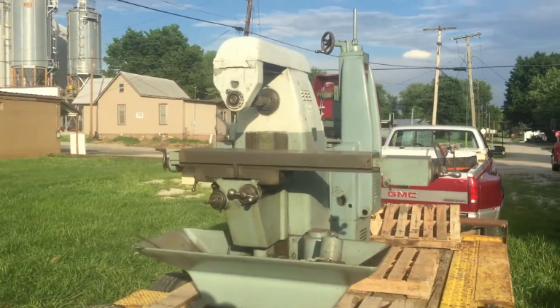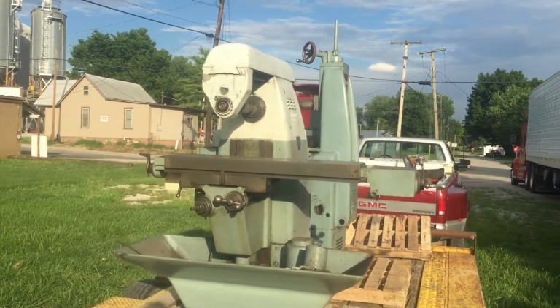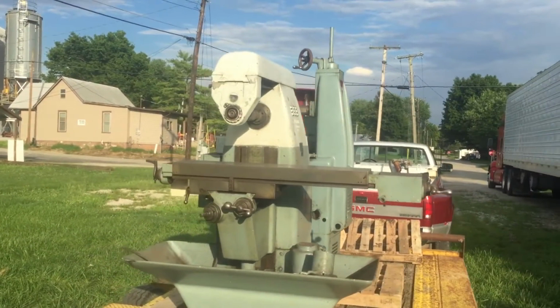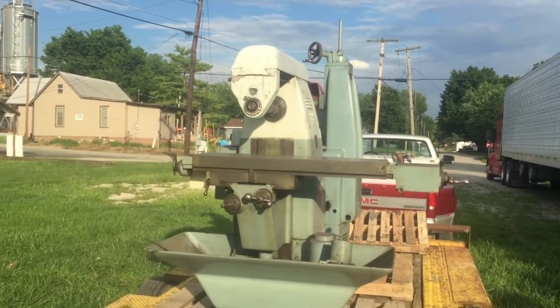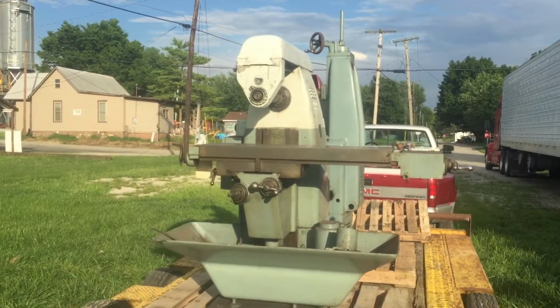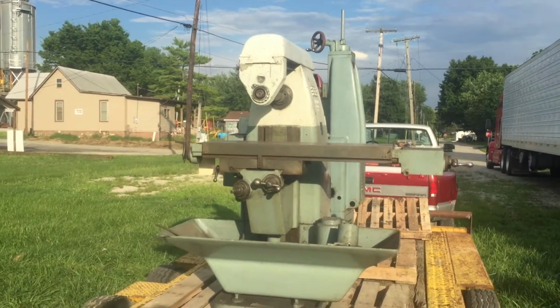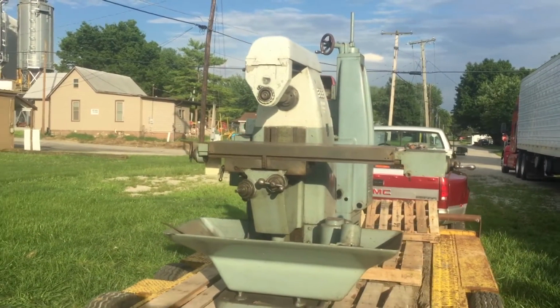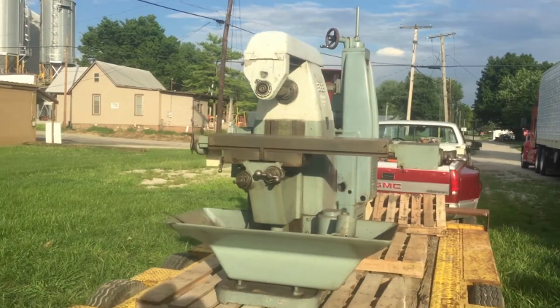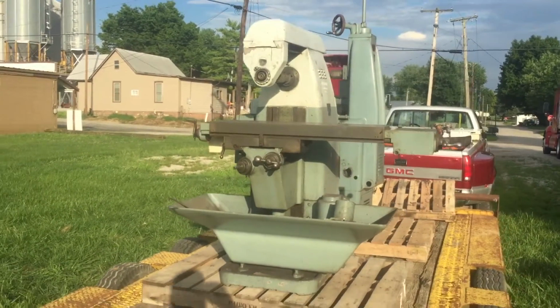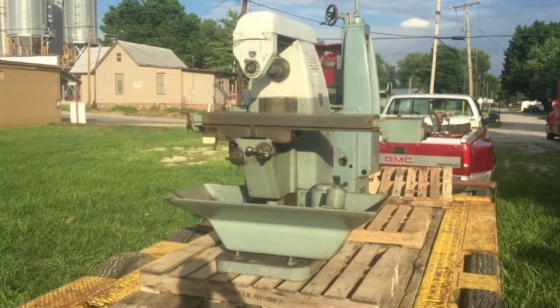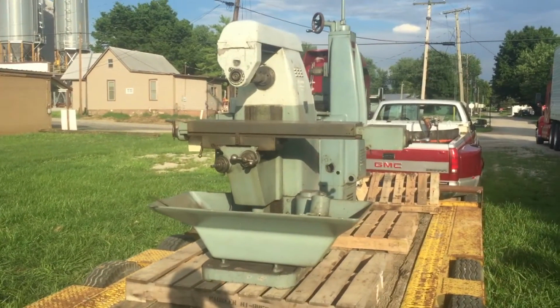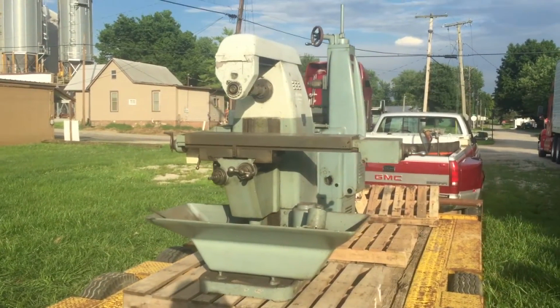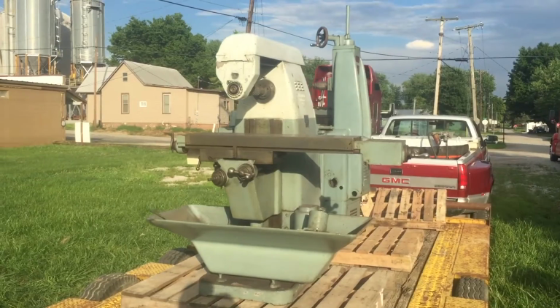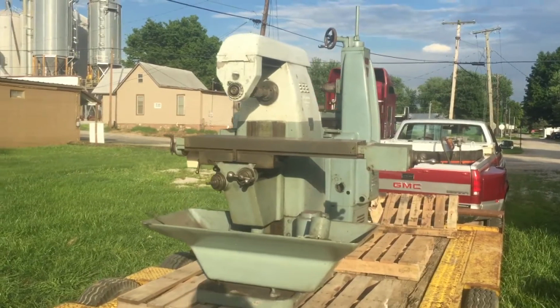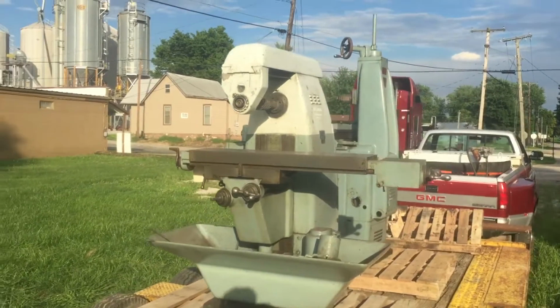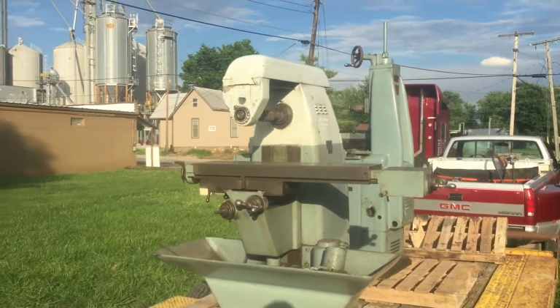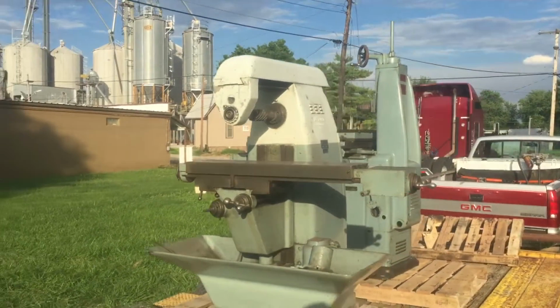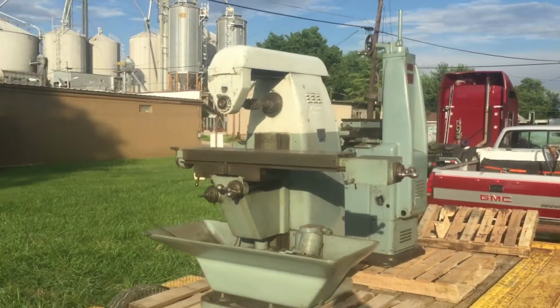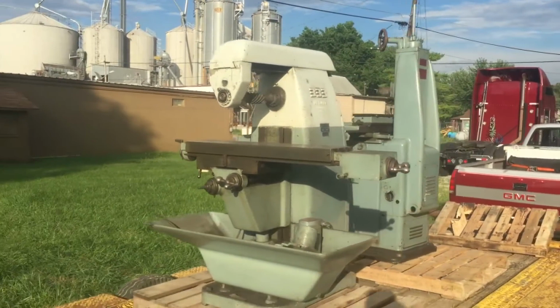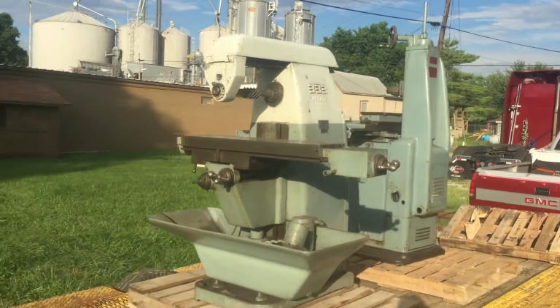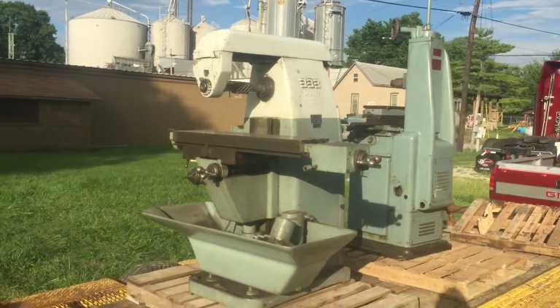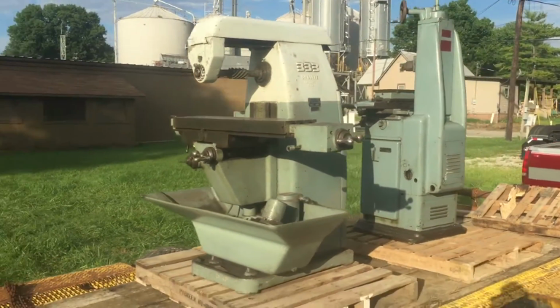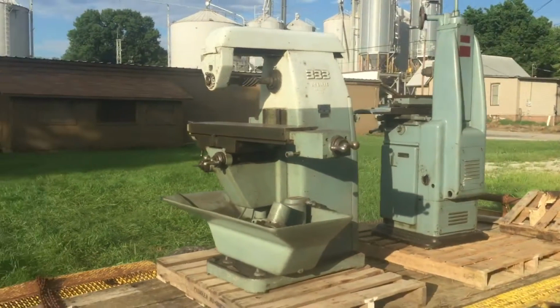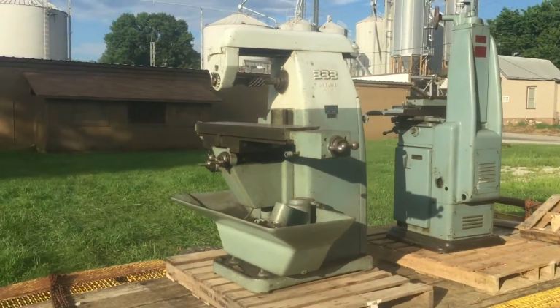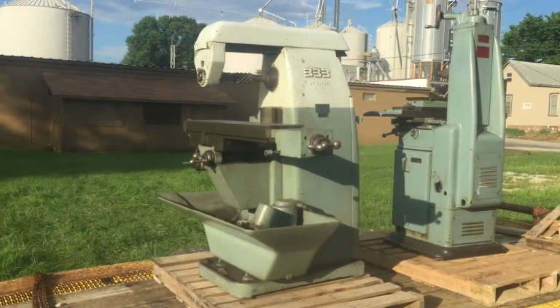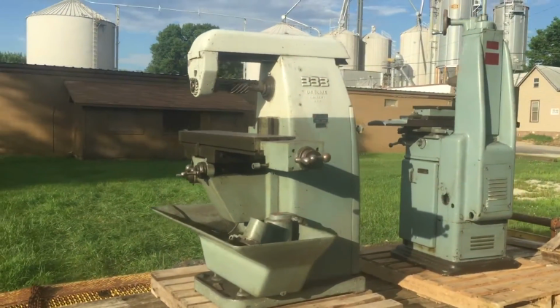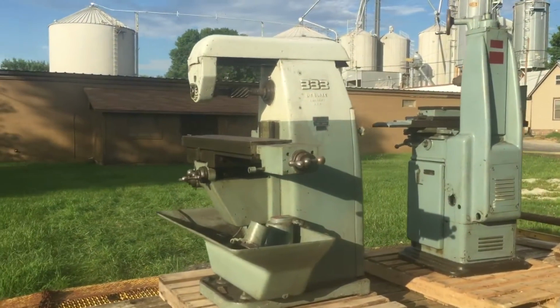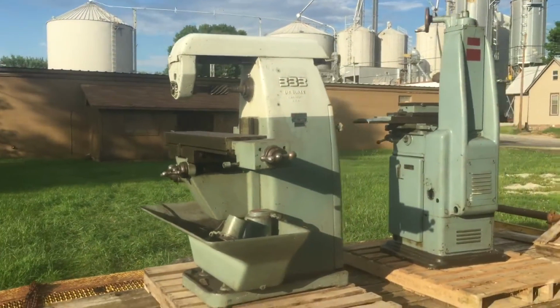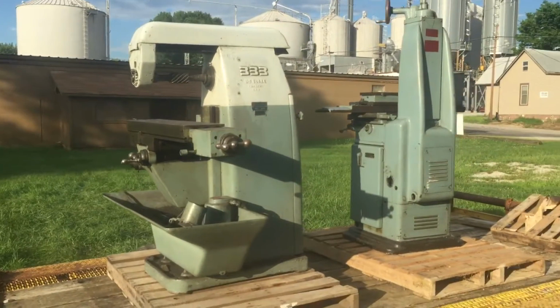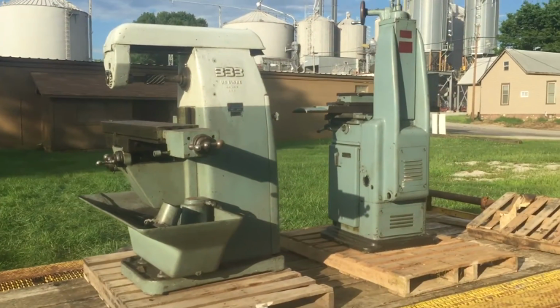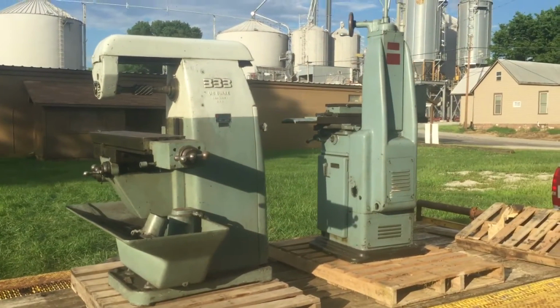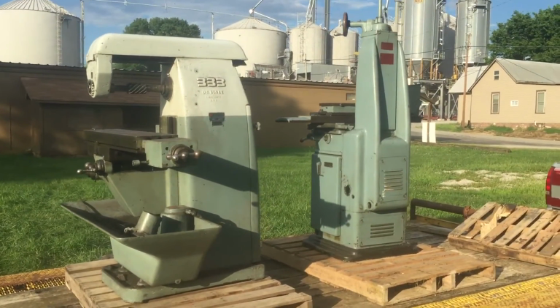I thought I'd like to share this with you. Unfortunately I'm adding on to my shop right now, so I'm actually putting these in storage in my dad's barn. Hopefully in the next few months I'll get them out, fire them up, and show them to you guys. Thanks.